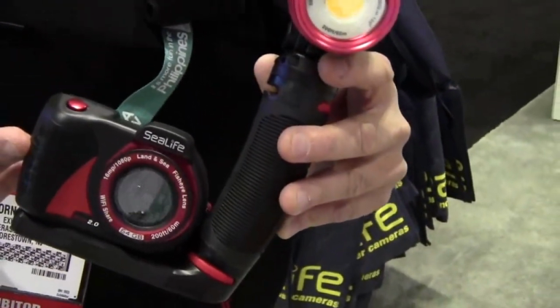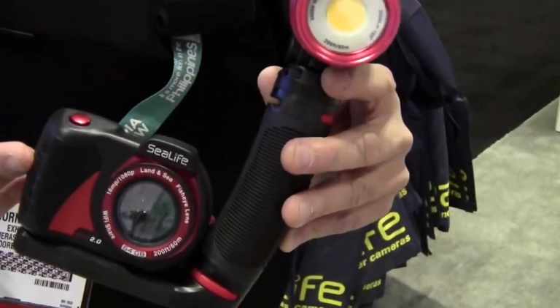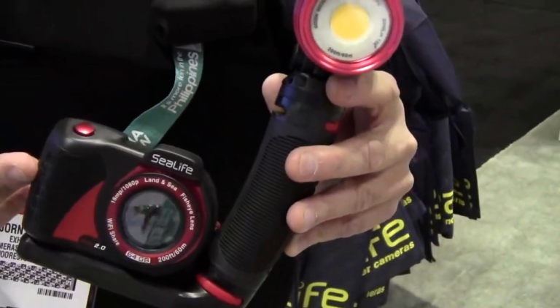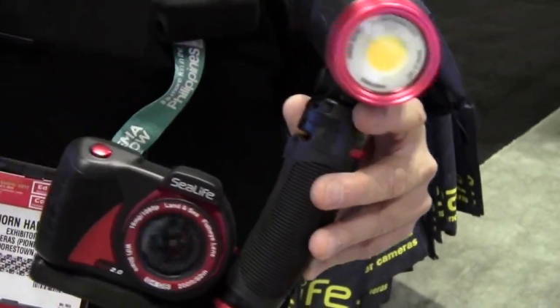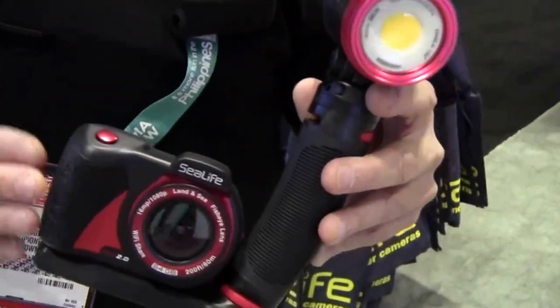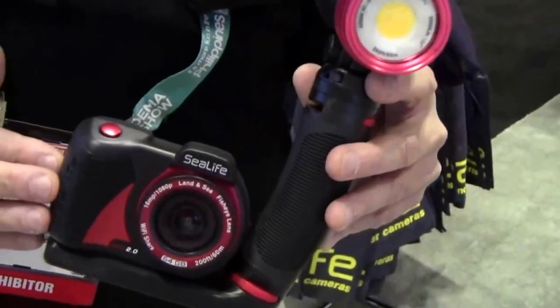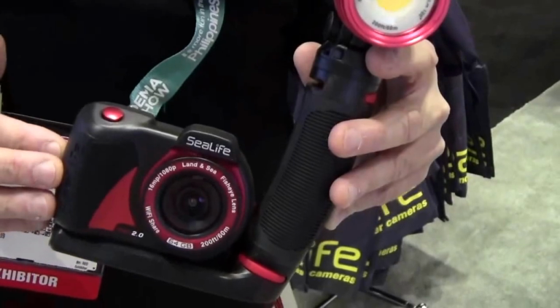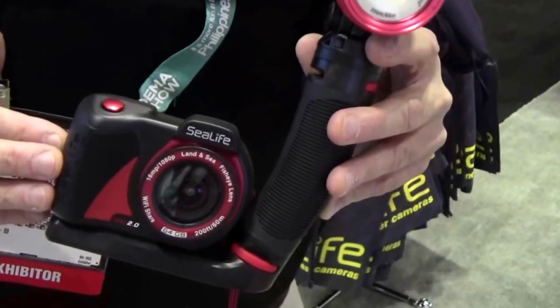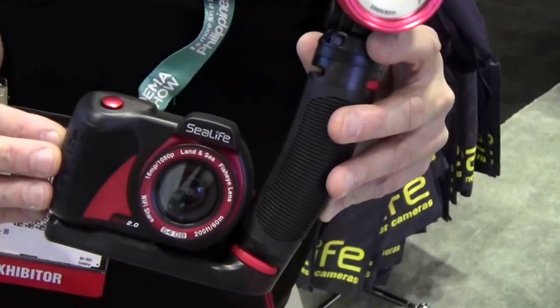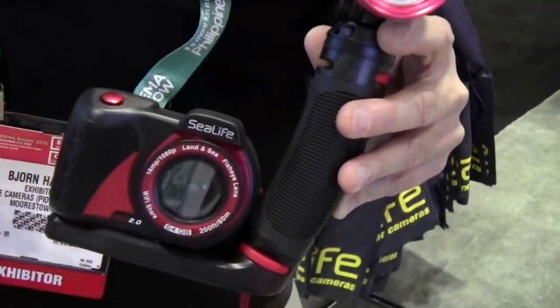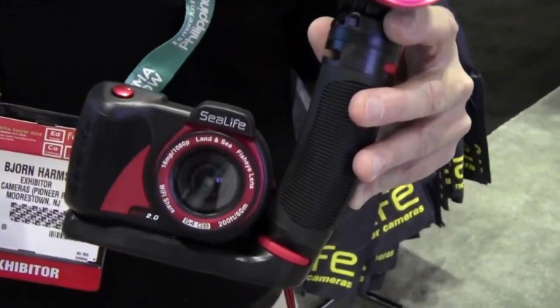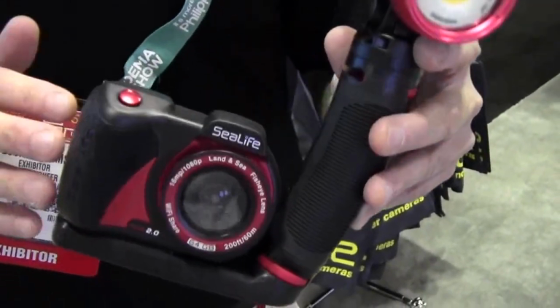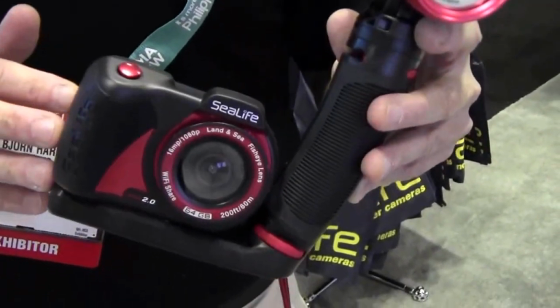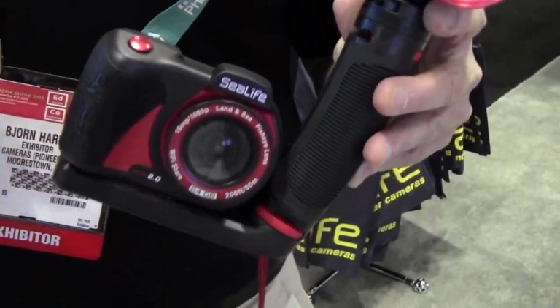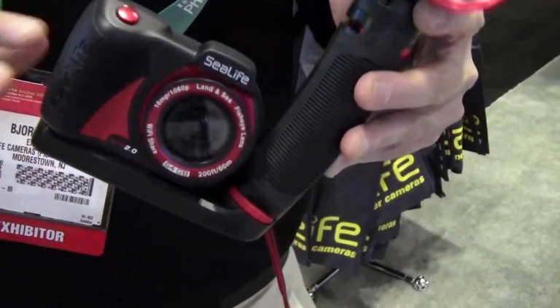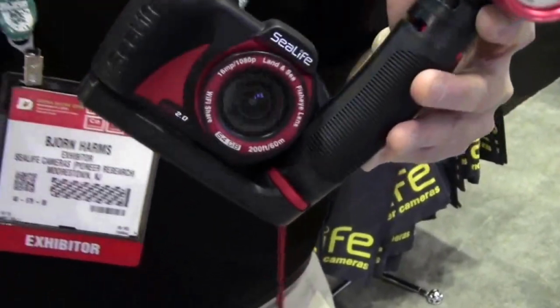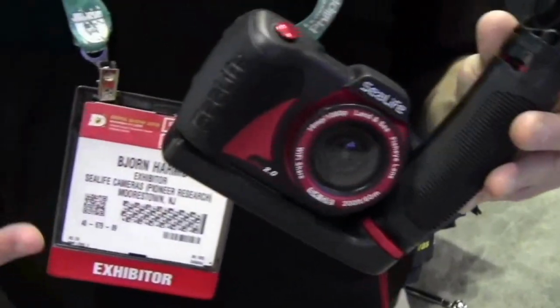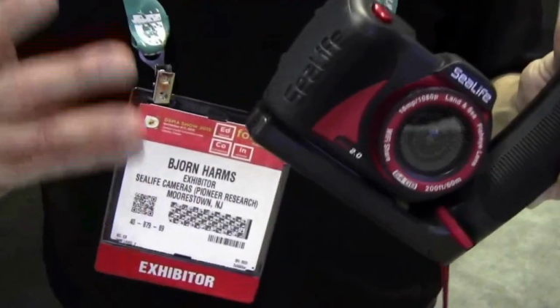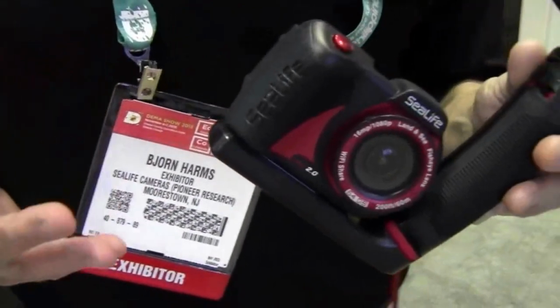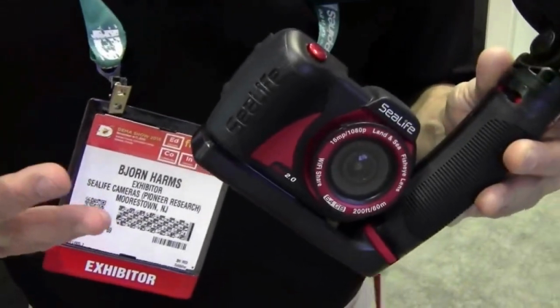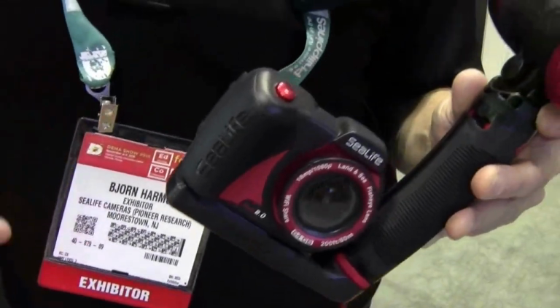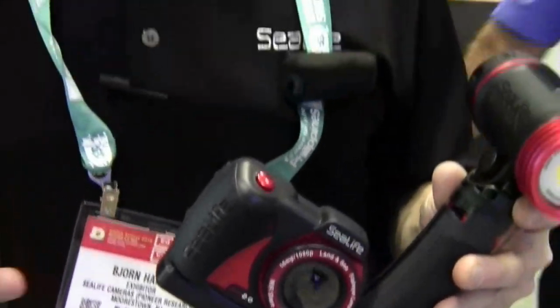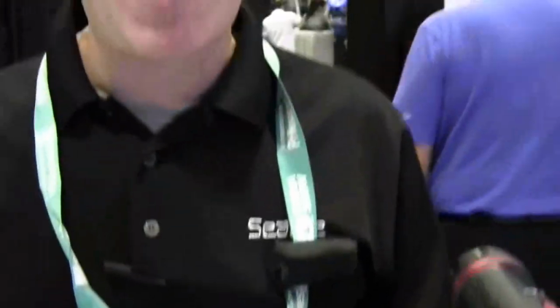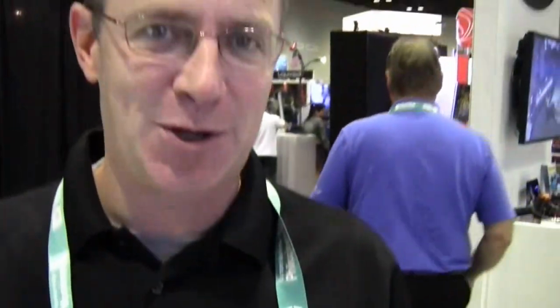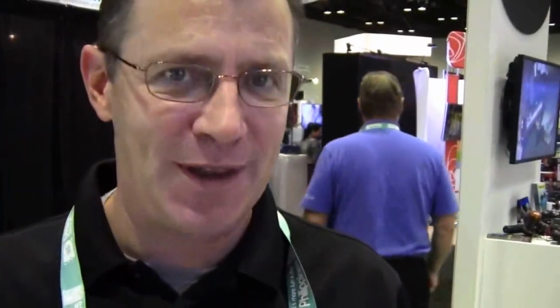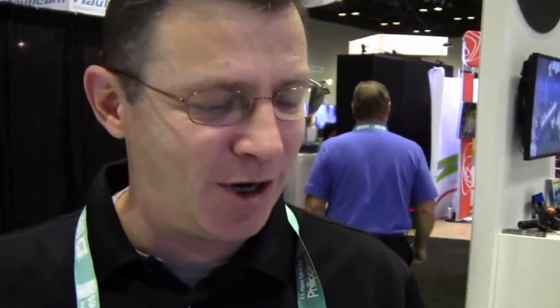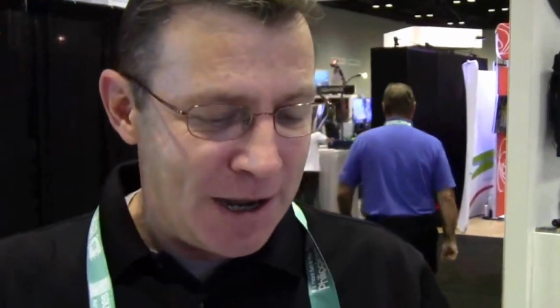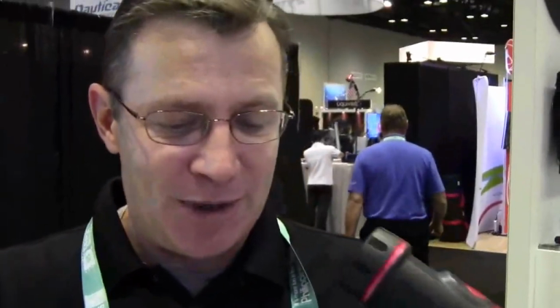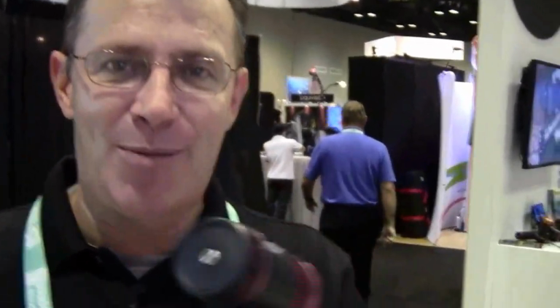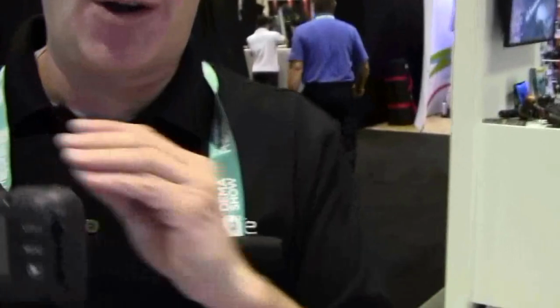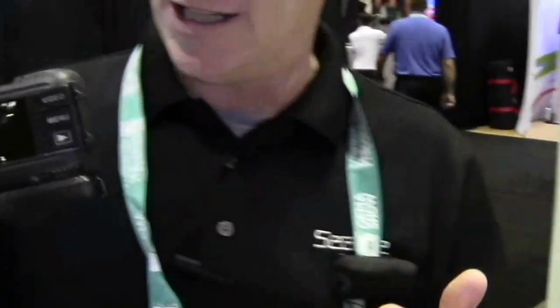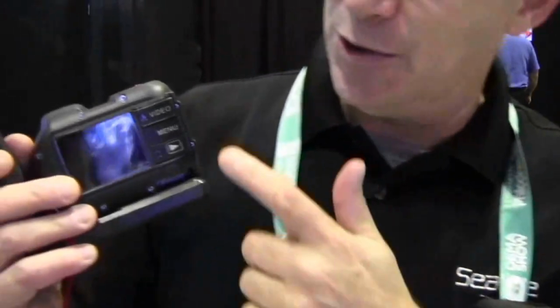This is our second generation permanently sealed underwater camera. What's special about this camera is there are no doors, no O-rings to fuss with and worry about flooding the camera — and this camera is very easy to use.